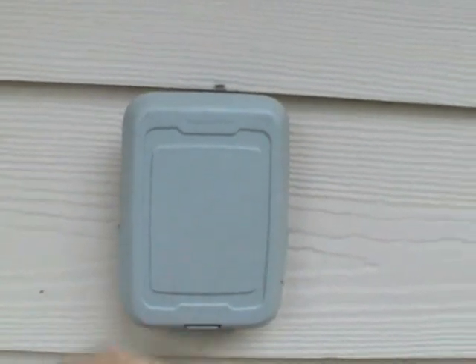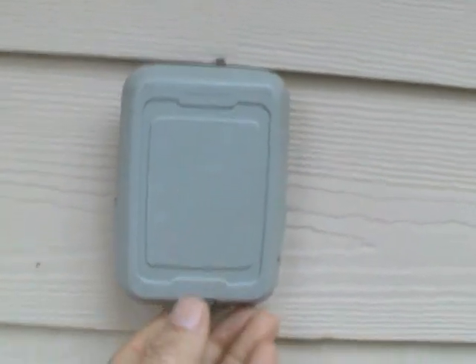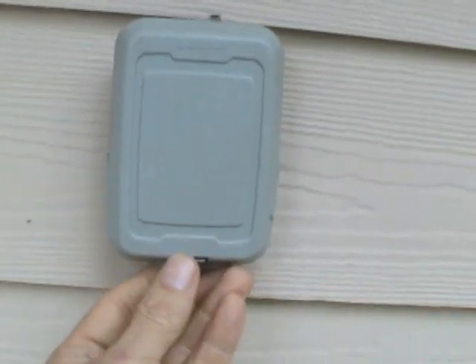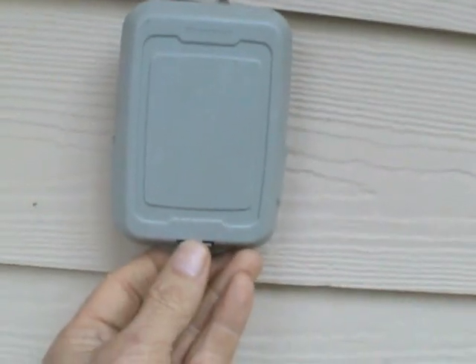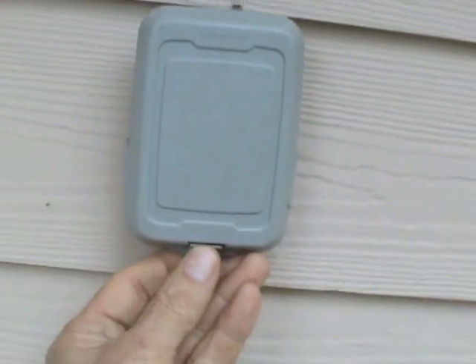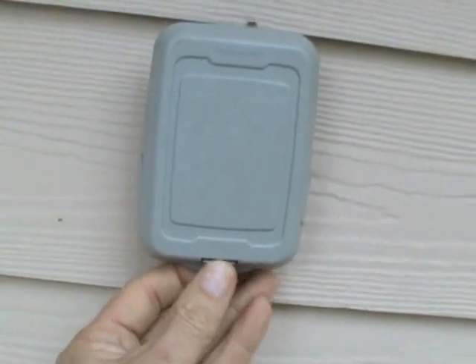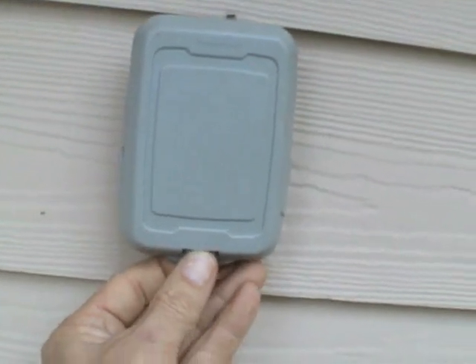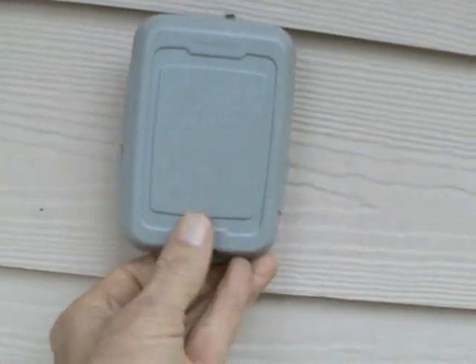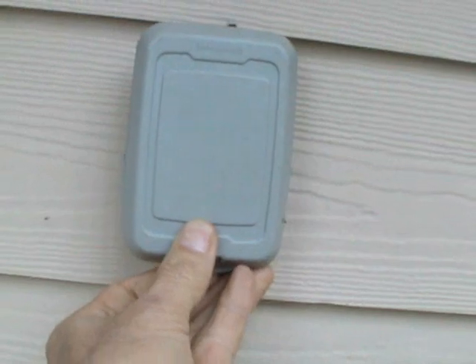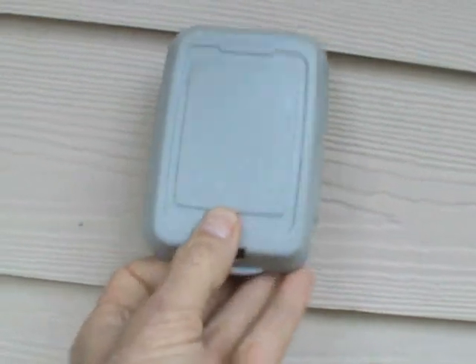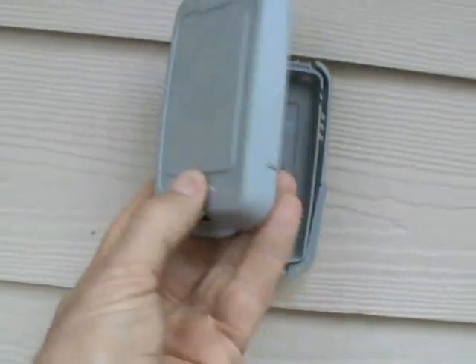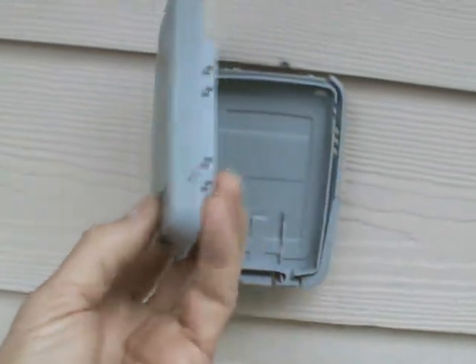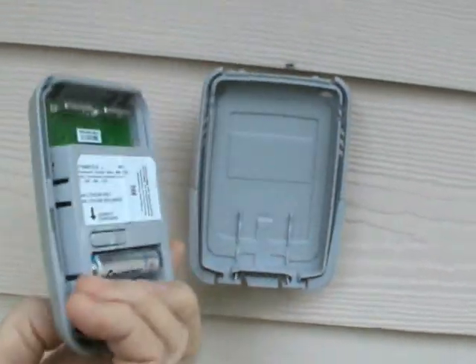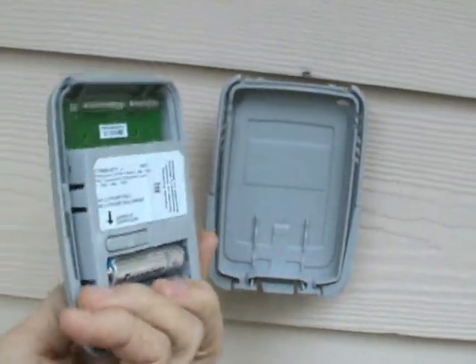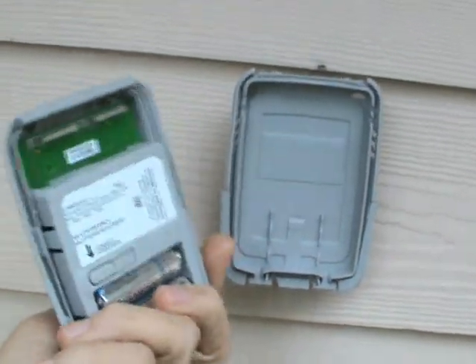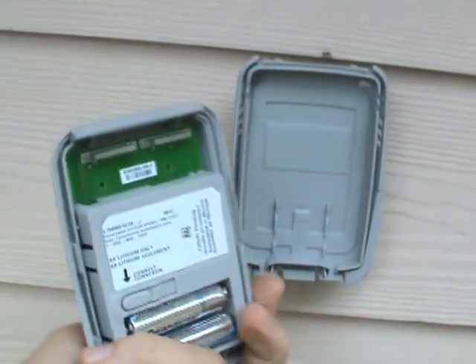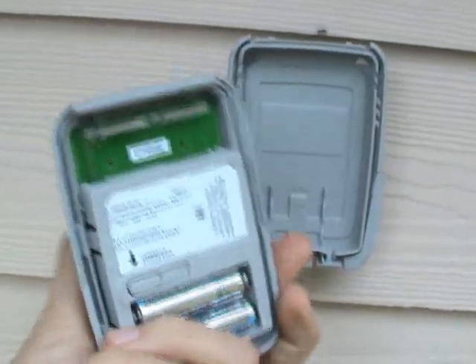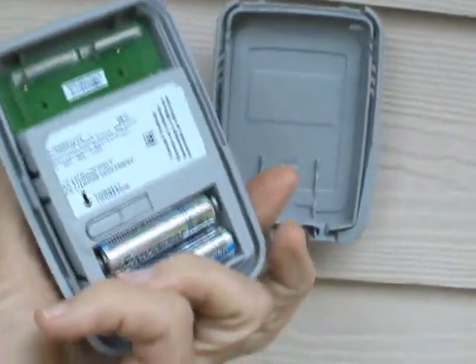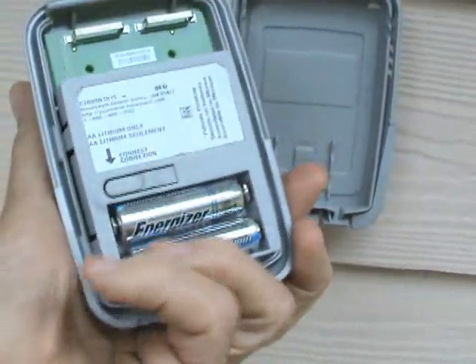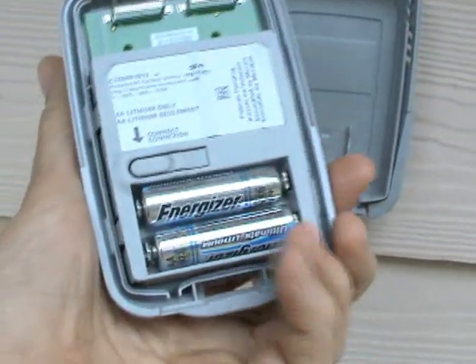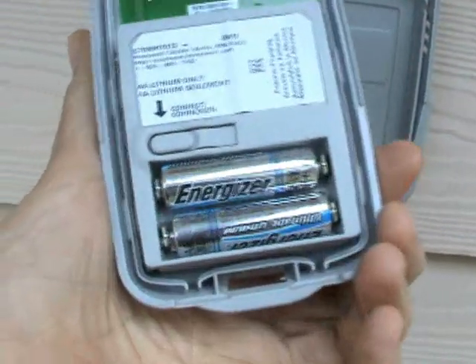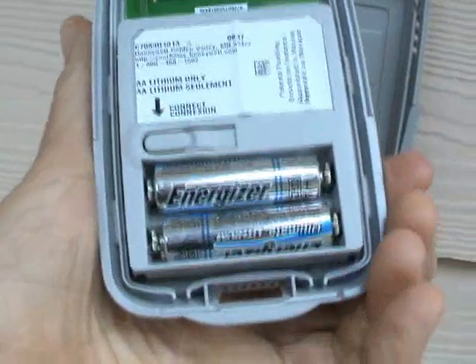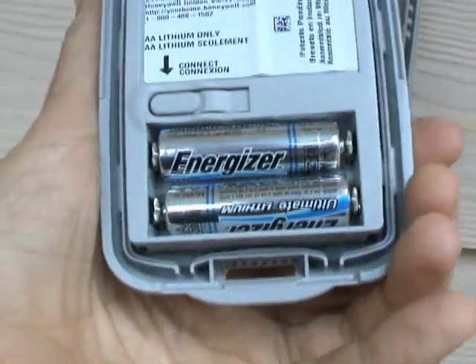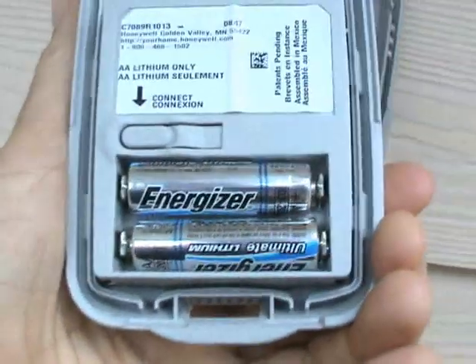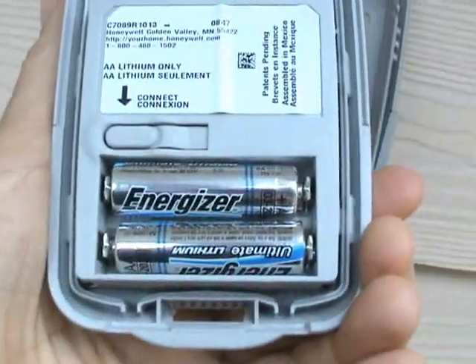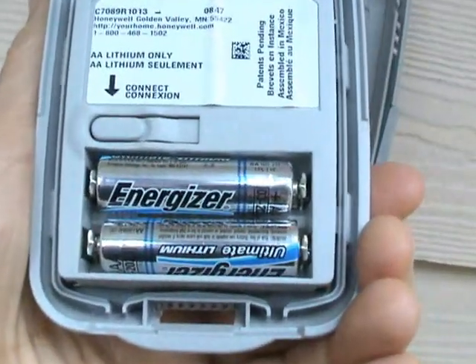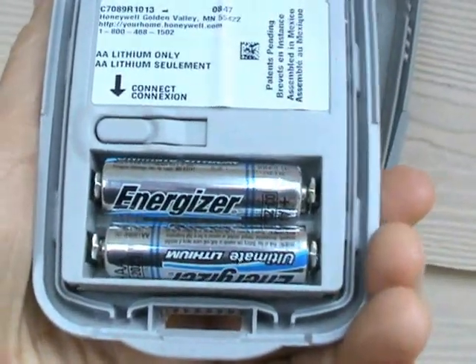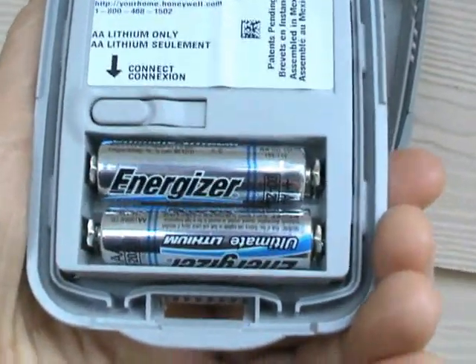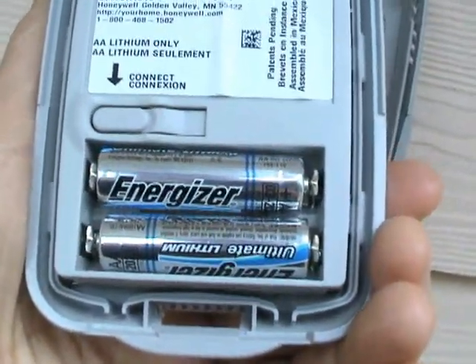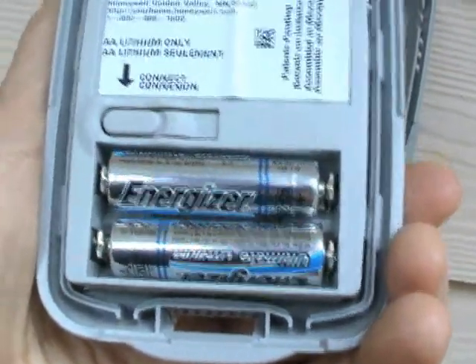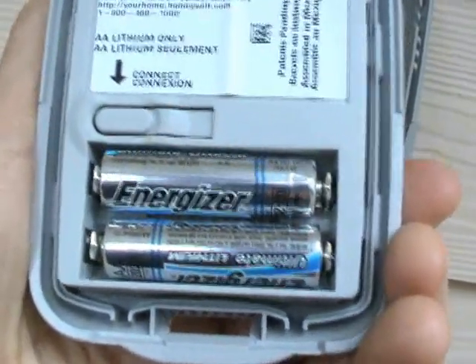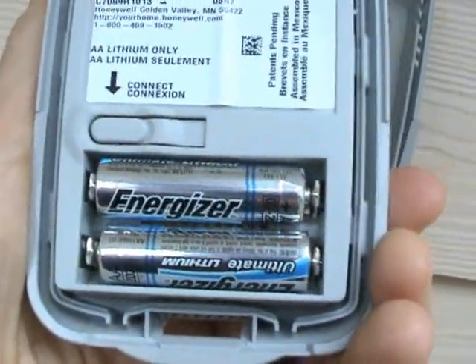It removes from the case real easy — just like that. By the way, the lithium batteries are a must.